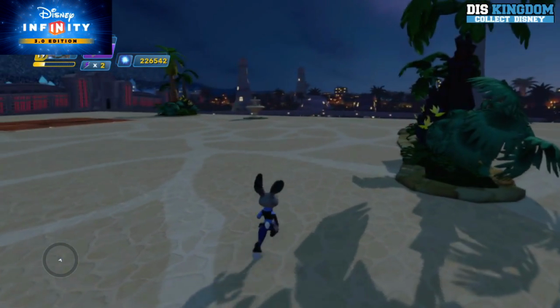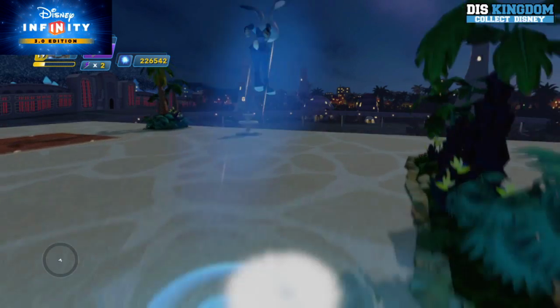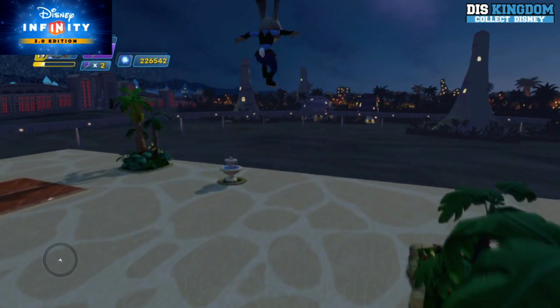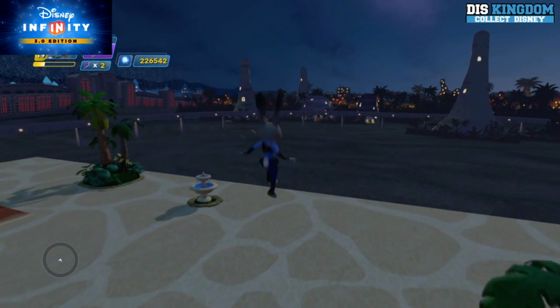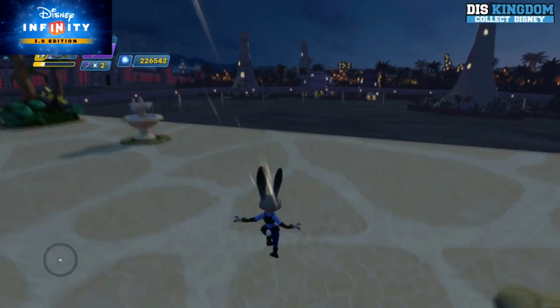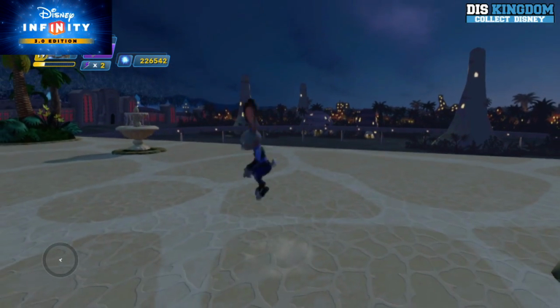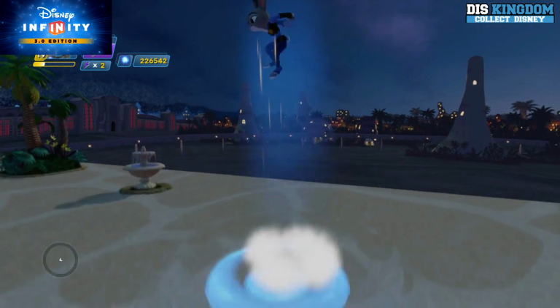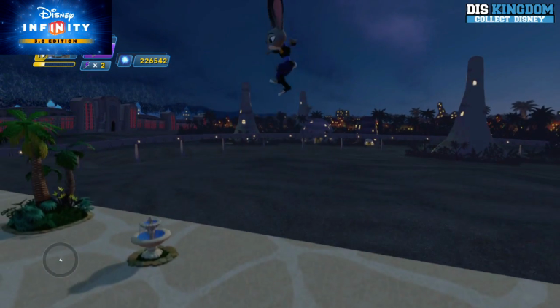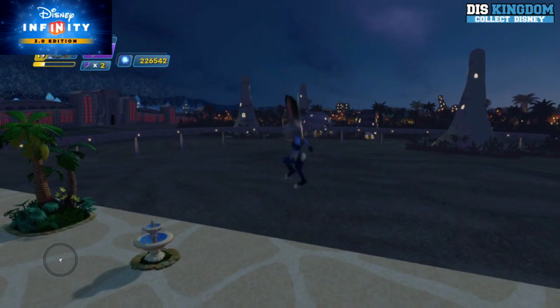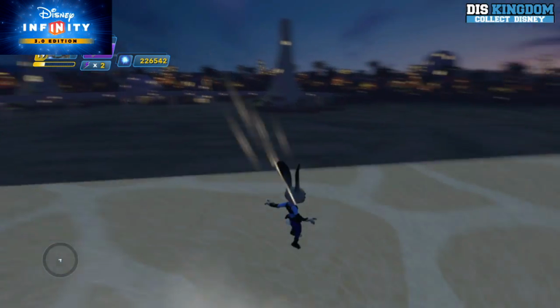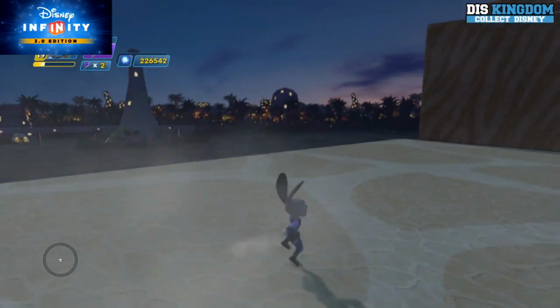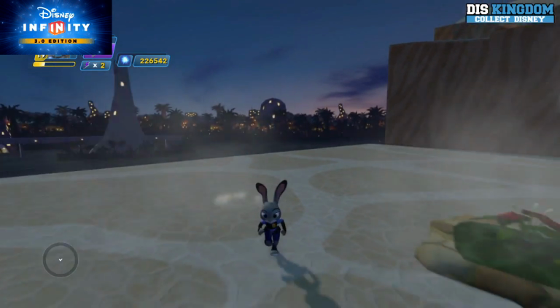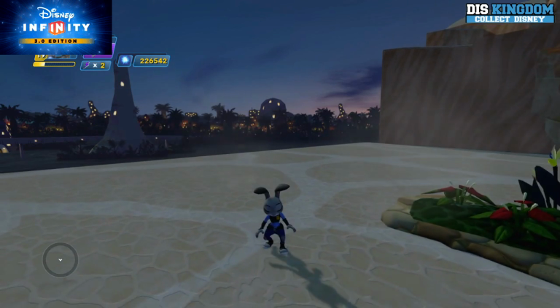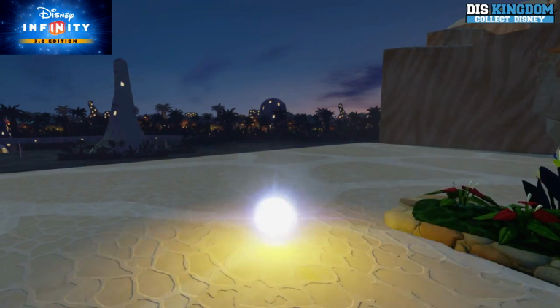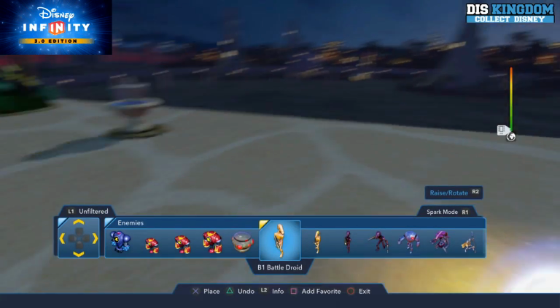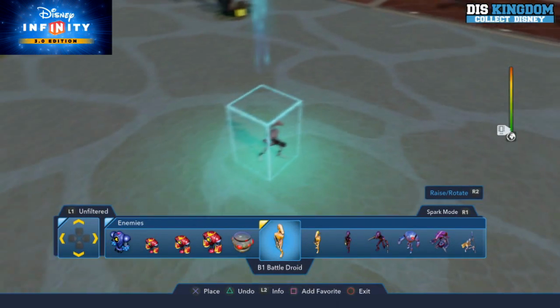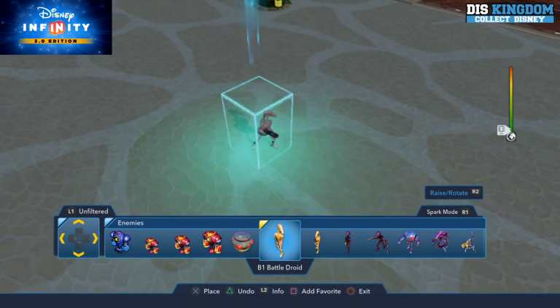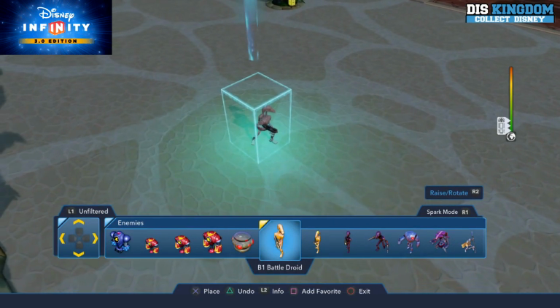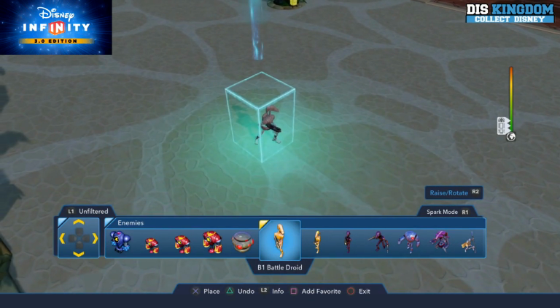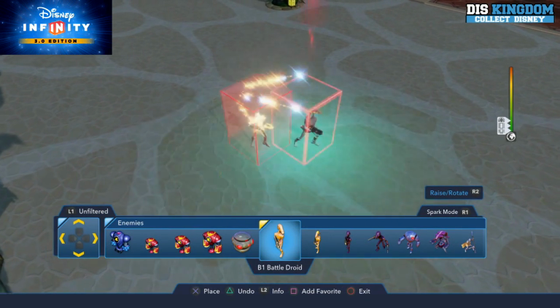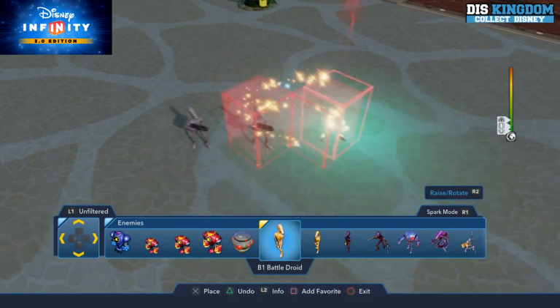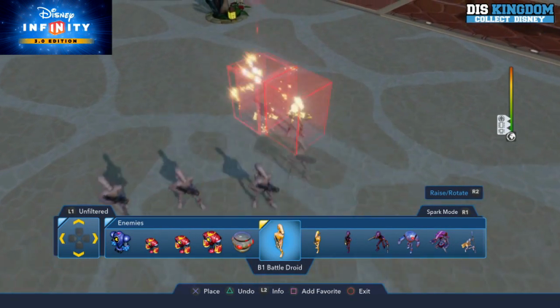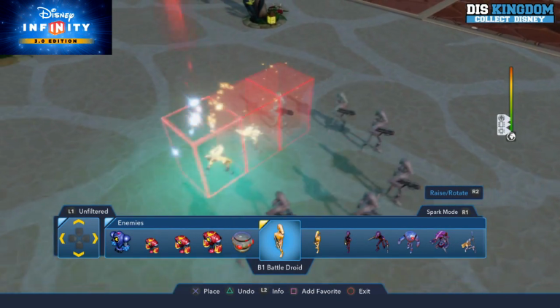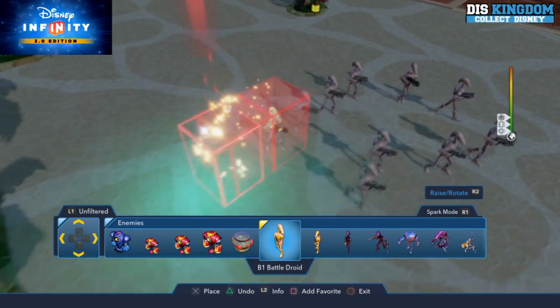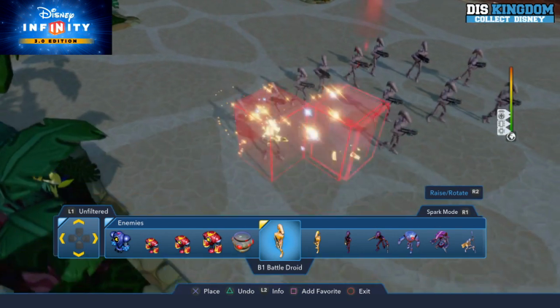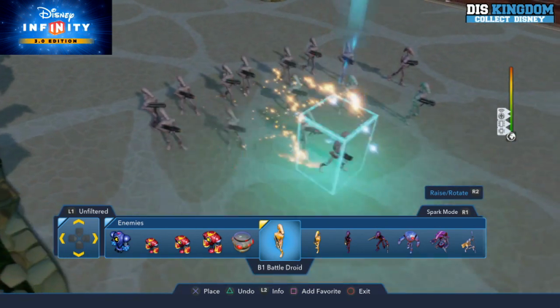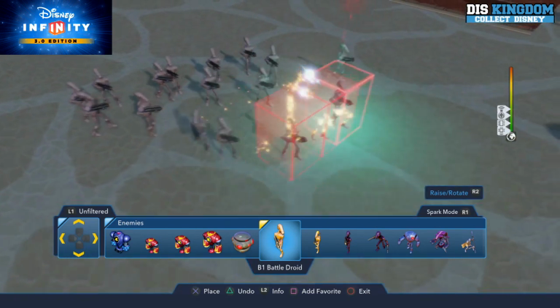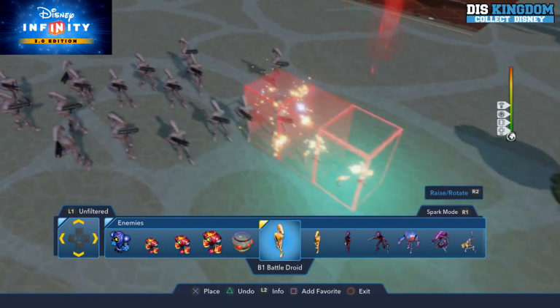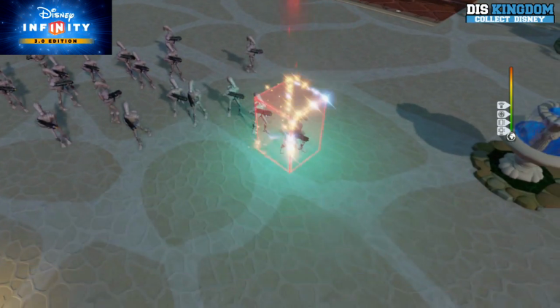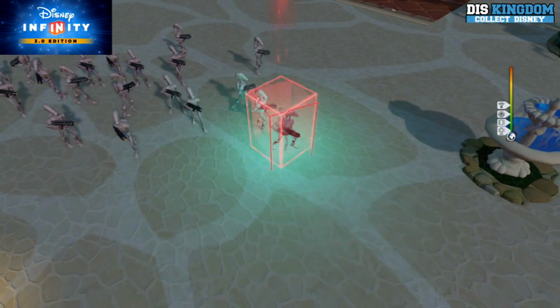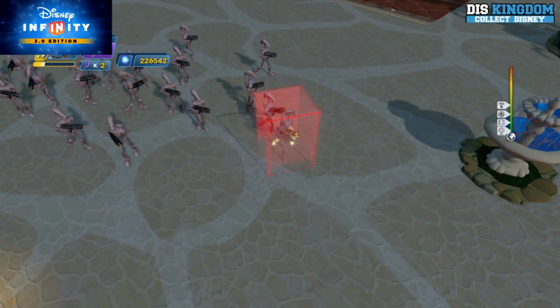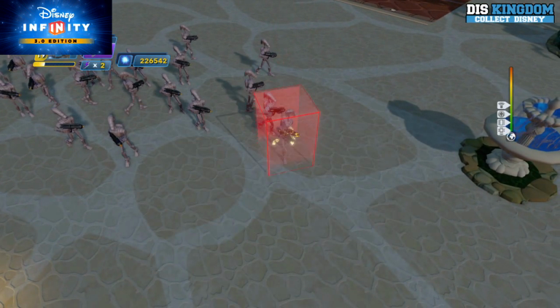Here is the super jump — you can see she can jump pretty high. Let's put down some enemies so we can see her in action. I'm going to put down a whole host of droids to see her properly in action.